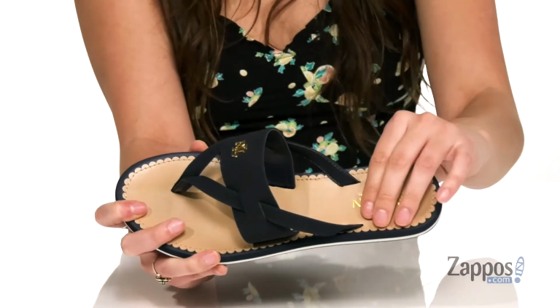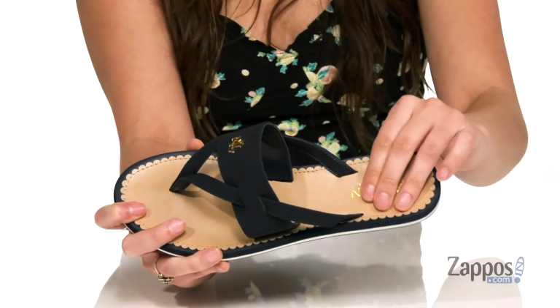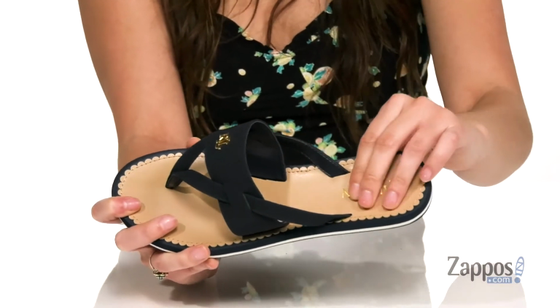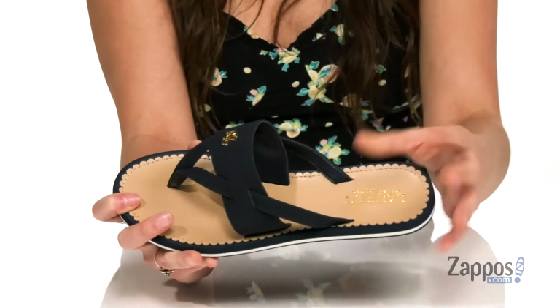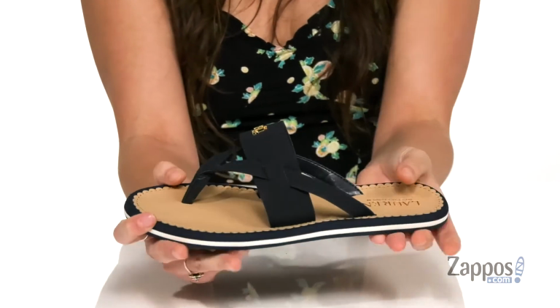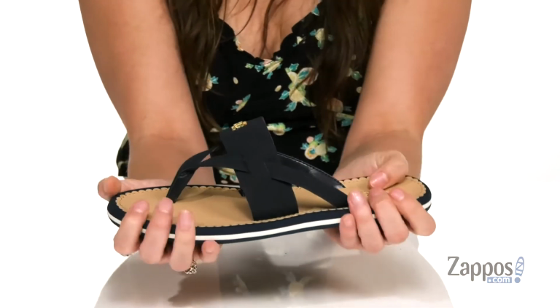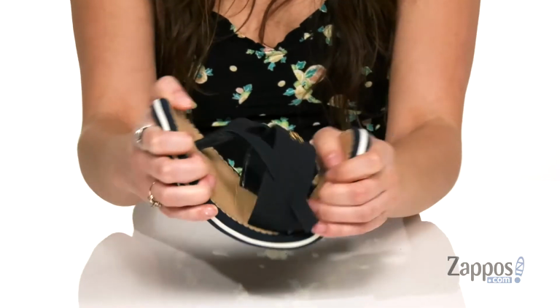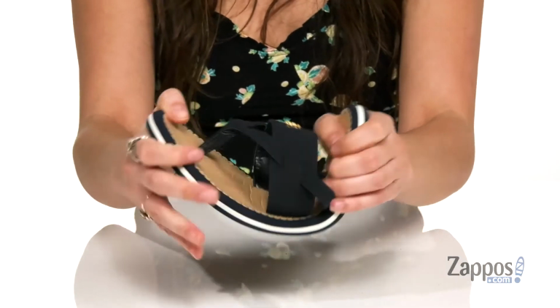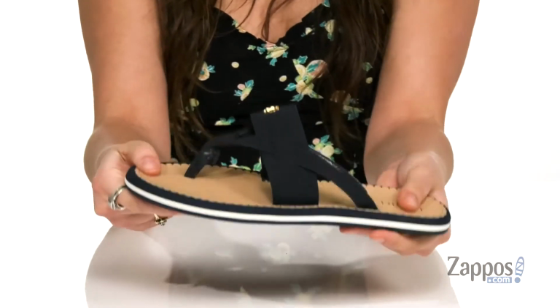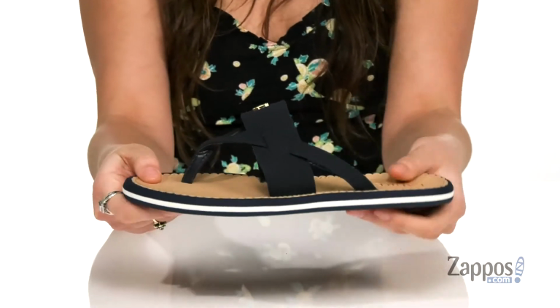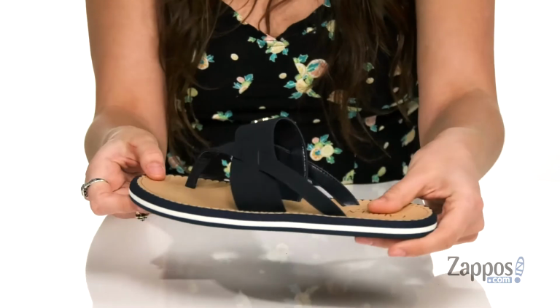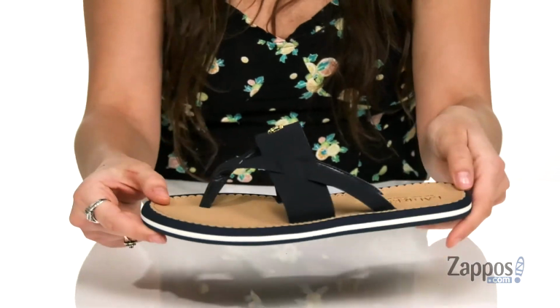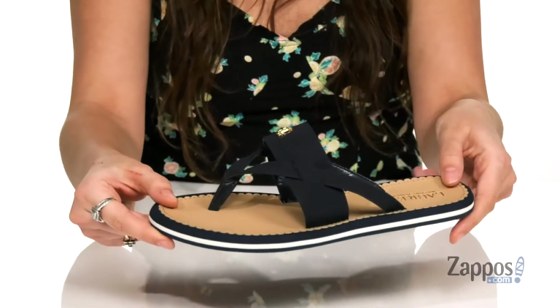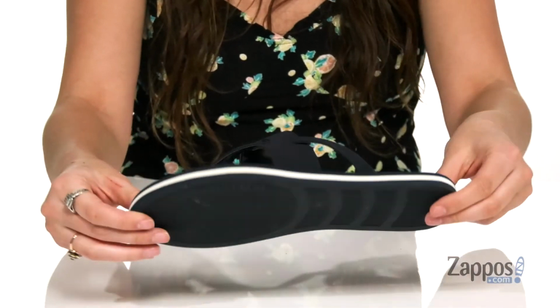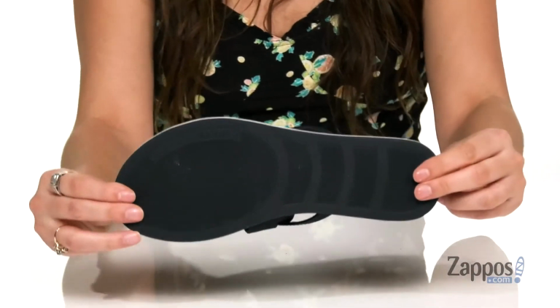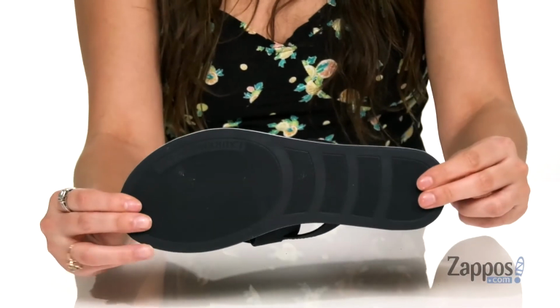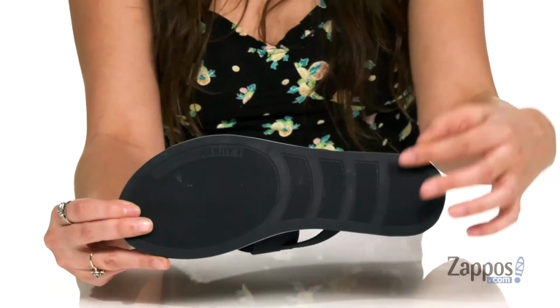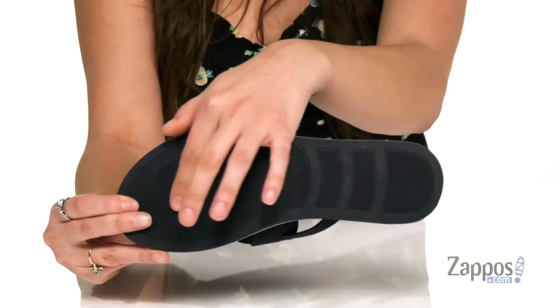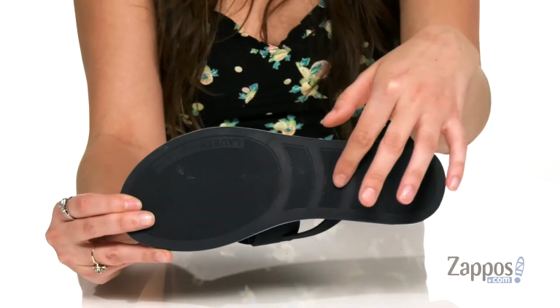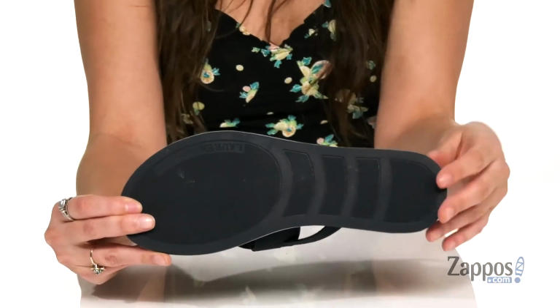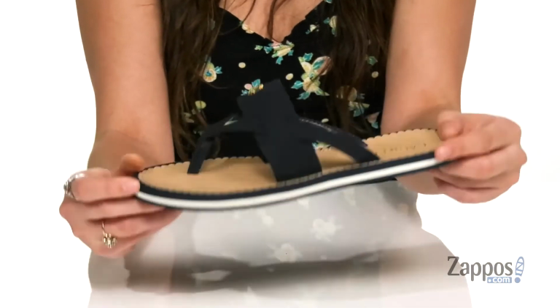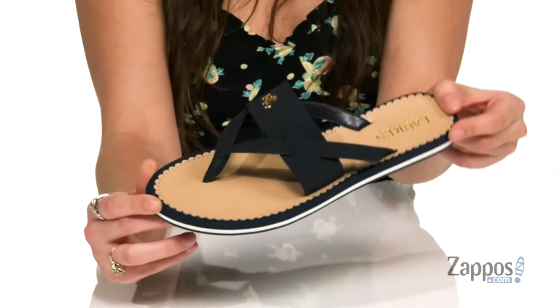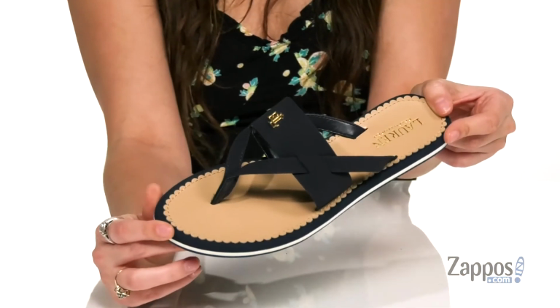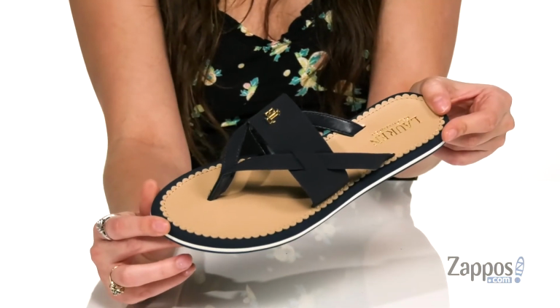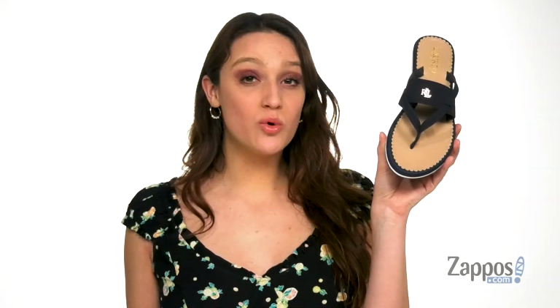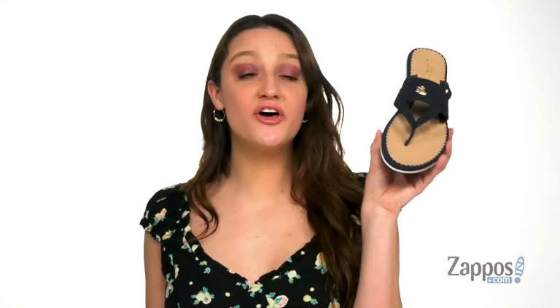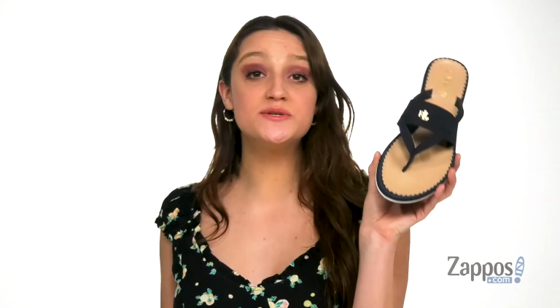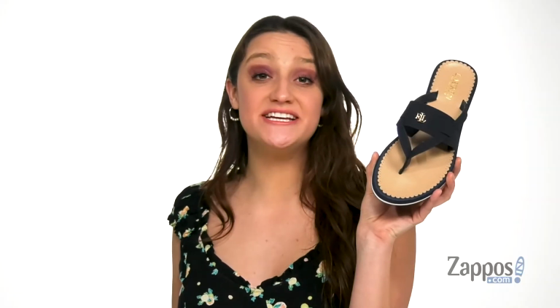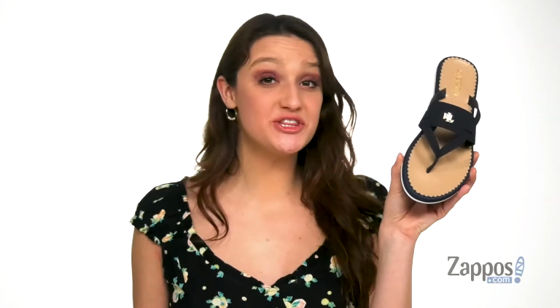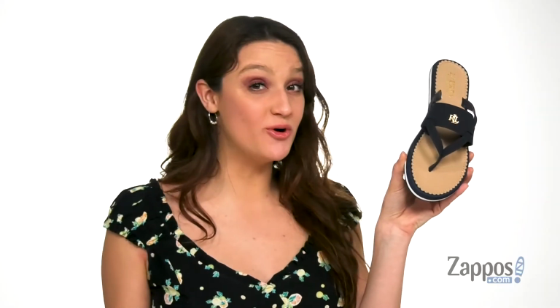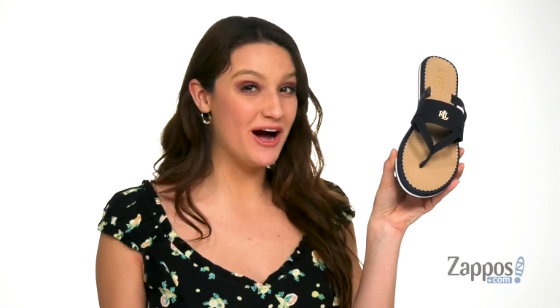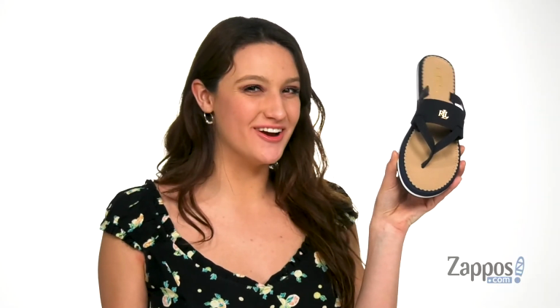Inside is a breathable and smooth mamay lining with a lightly padded footbed for some comfort. The shoe is really flexible, giving you lots of movement throughout the day, and it's all on top of a lightly textured rubber outsole. Rock the Rosalyn — they're from Lauren Ralph Lauren.